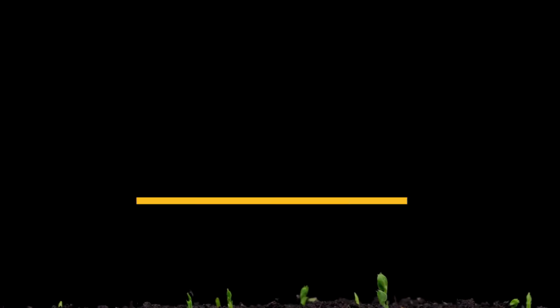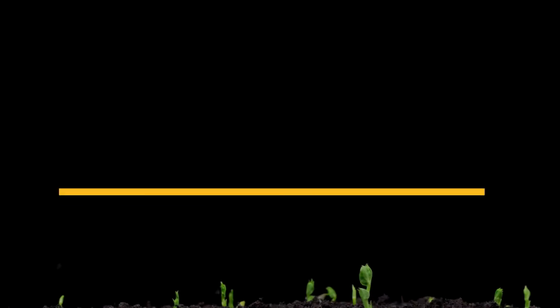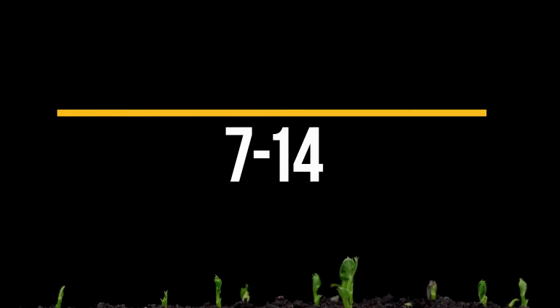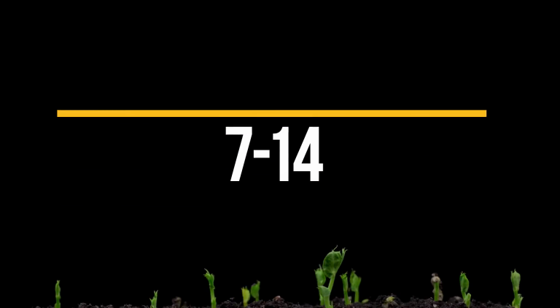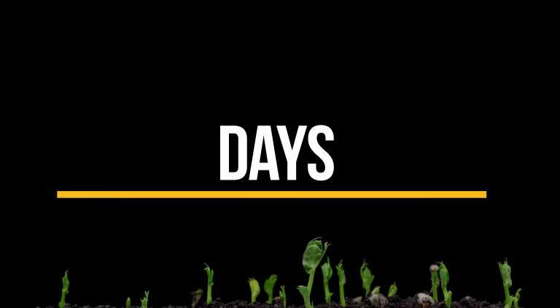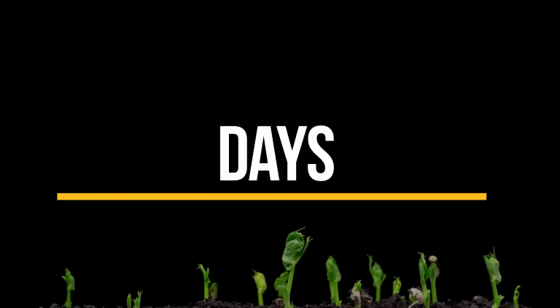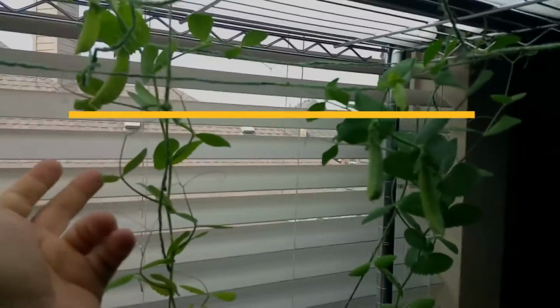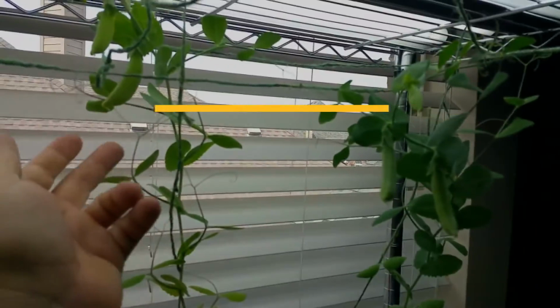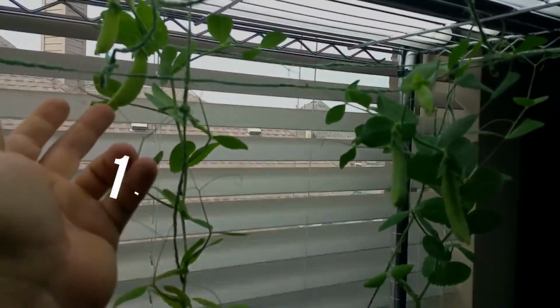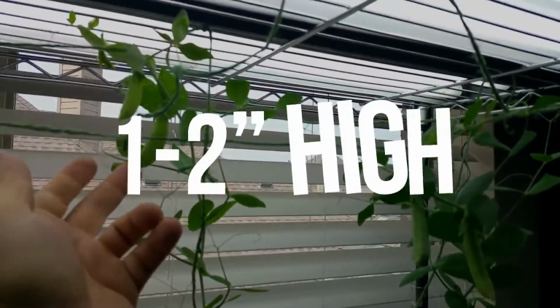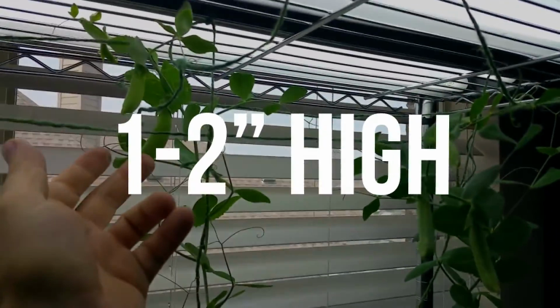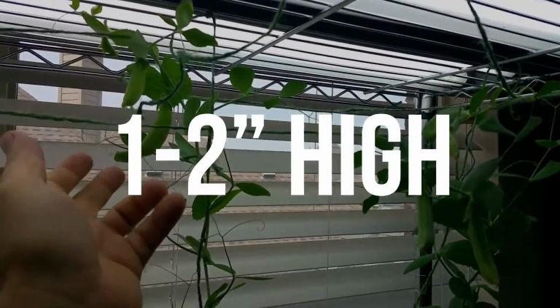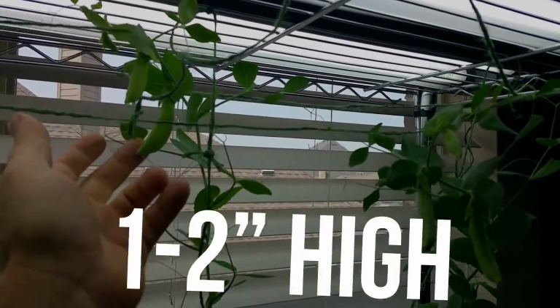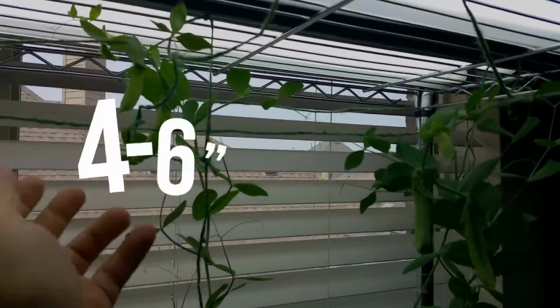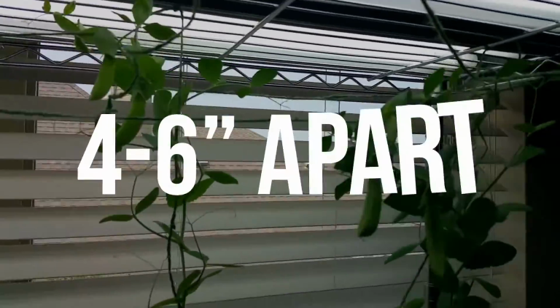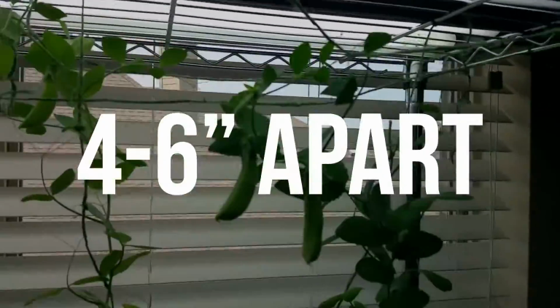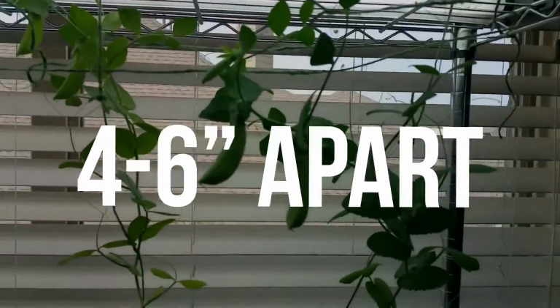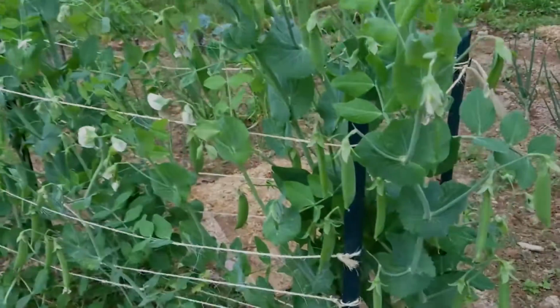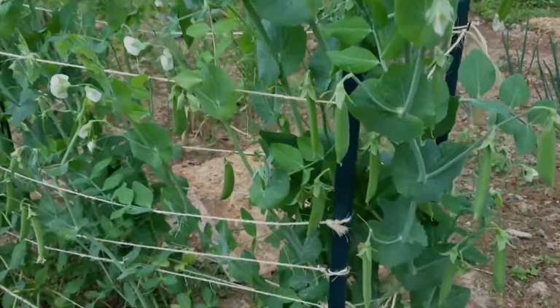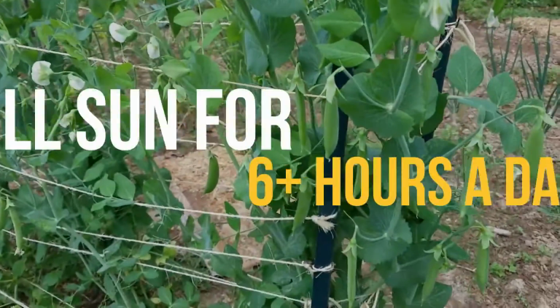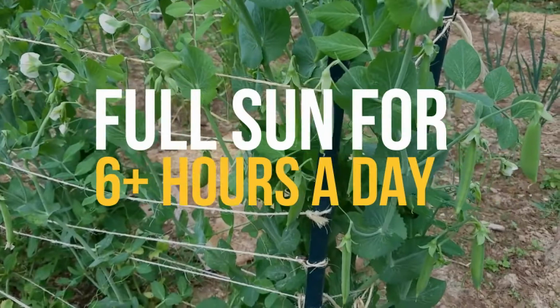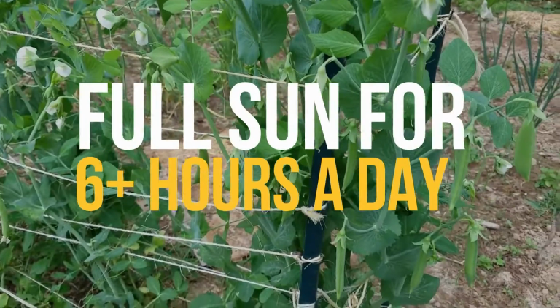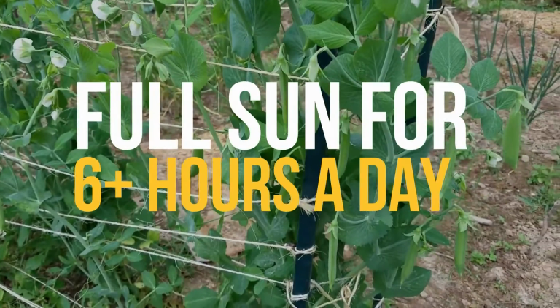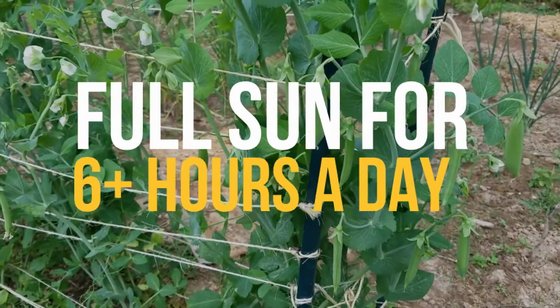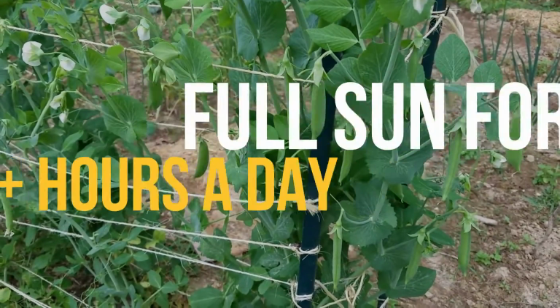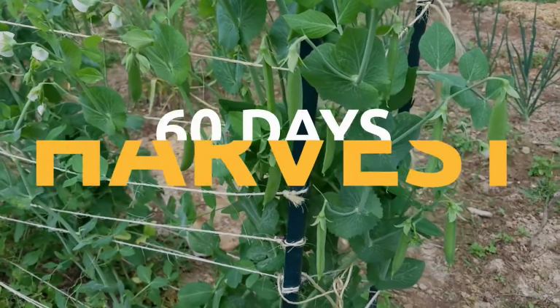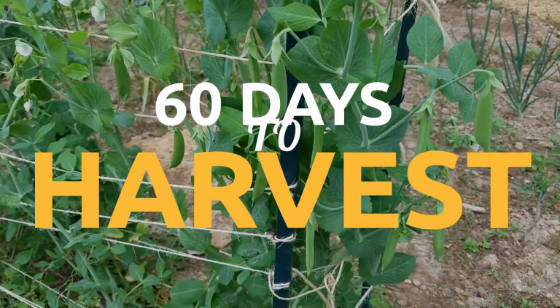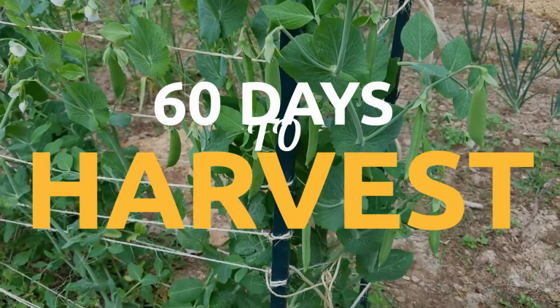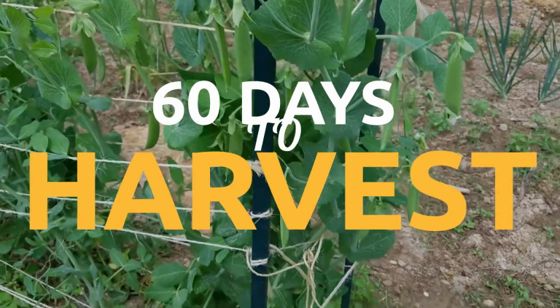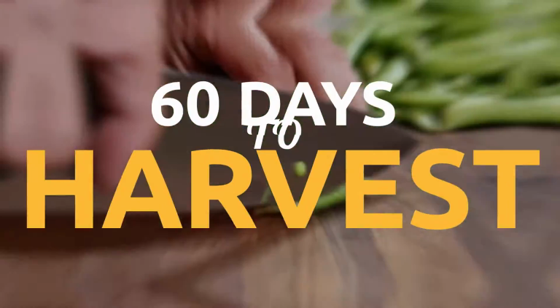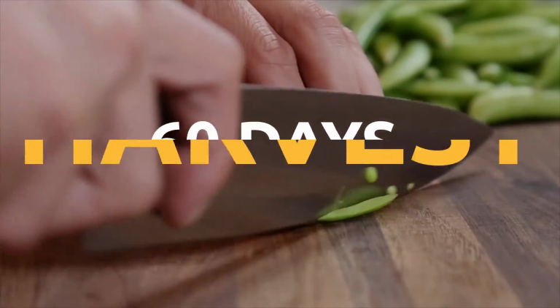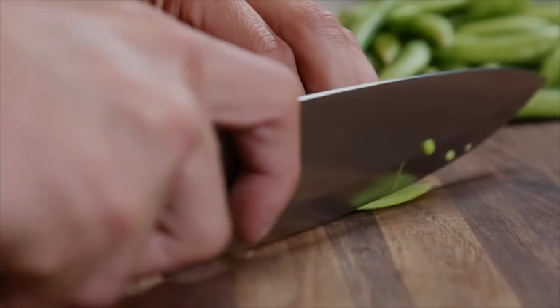Seedlings emerge in 7-14 days. When seedlings are about 1-2 inches high, thin to stand 4-6 inches apart. Remember they will need full sun for 6 plus hours a day and take about 60 days to harvest. Best of luck!